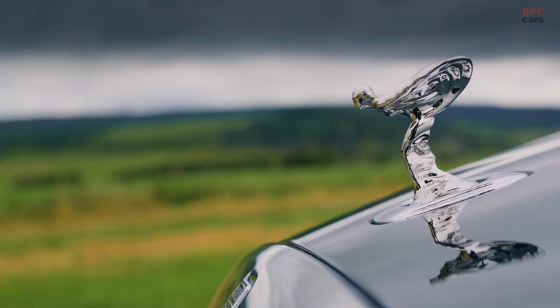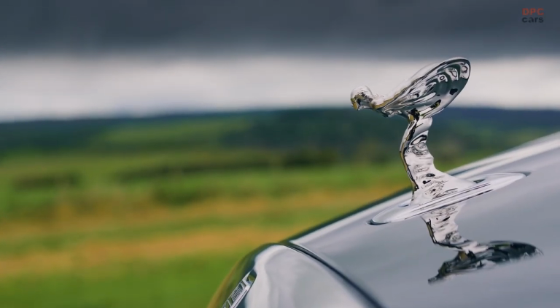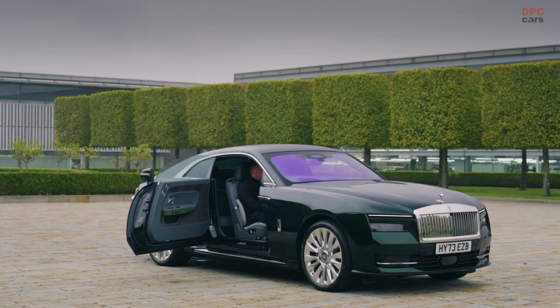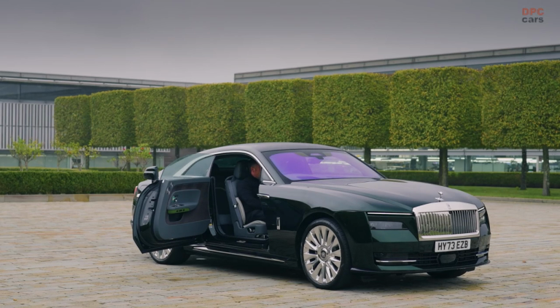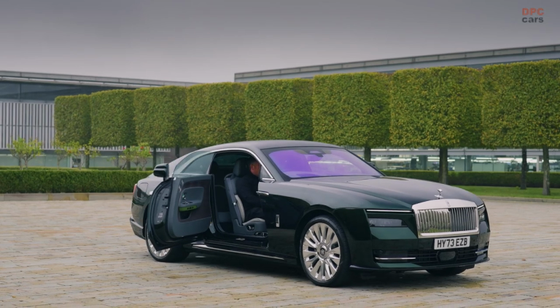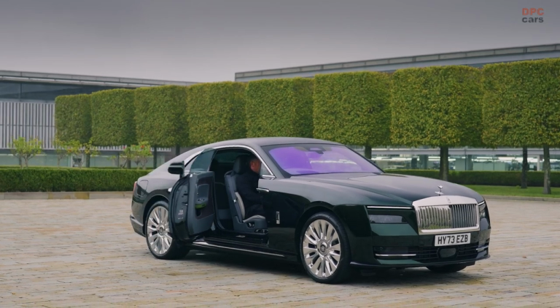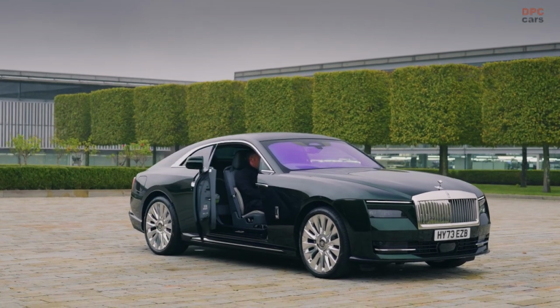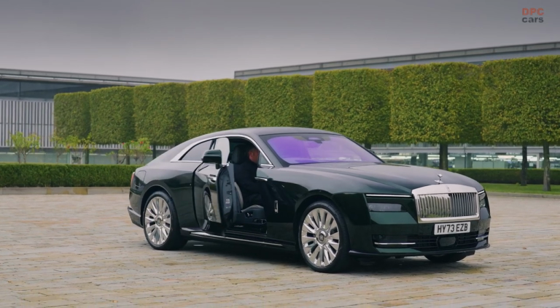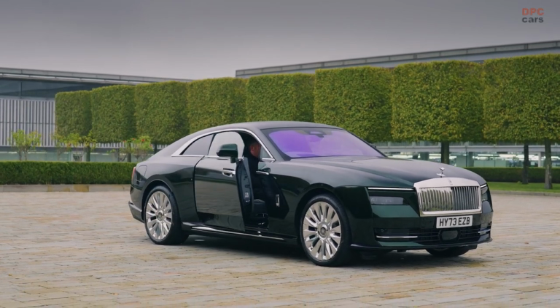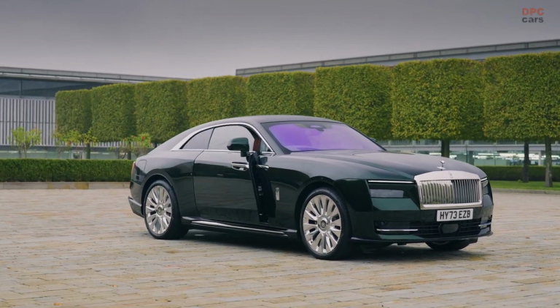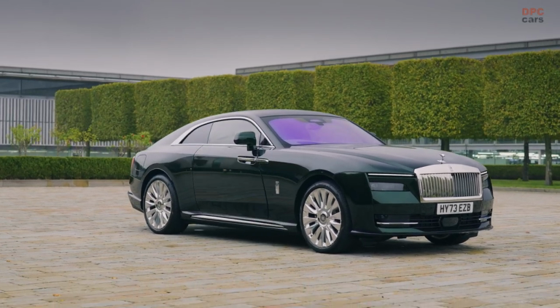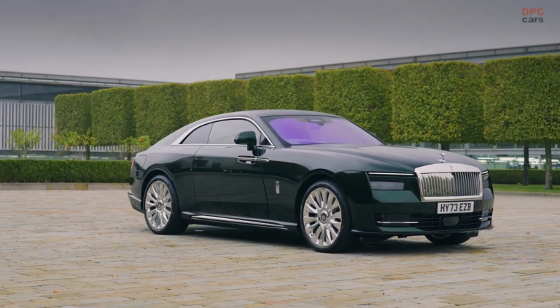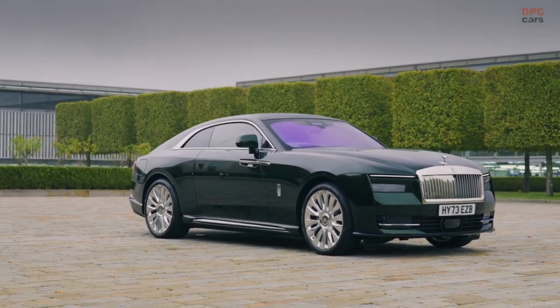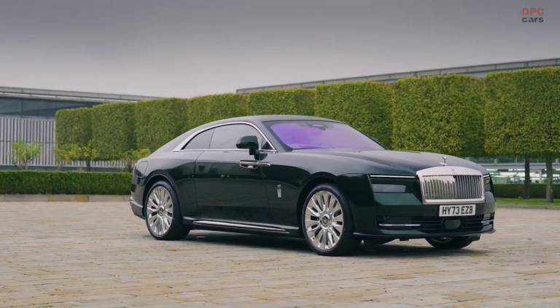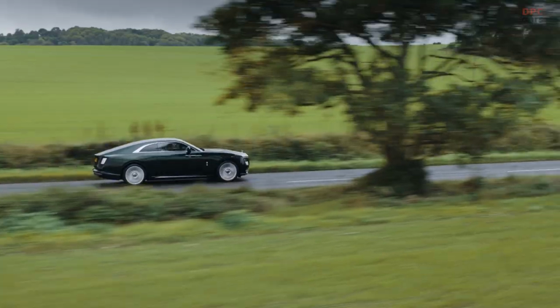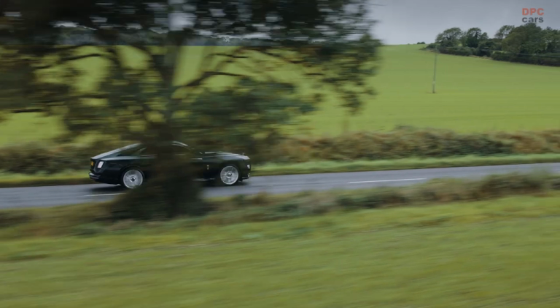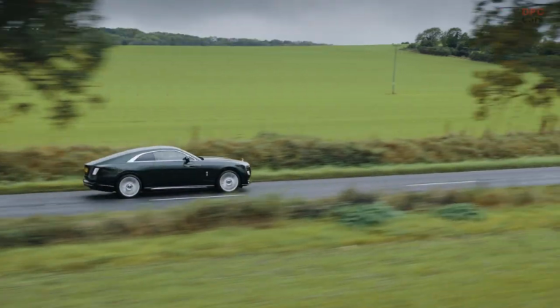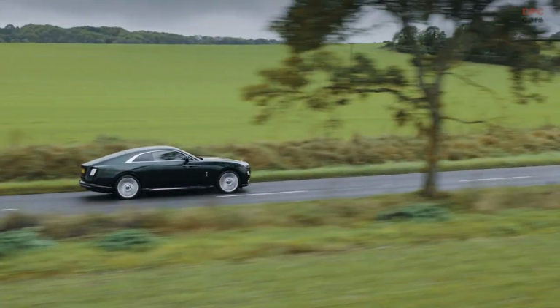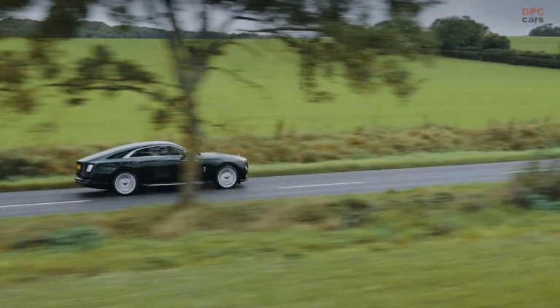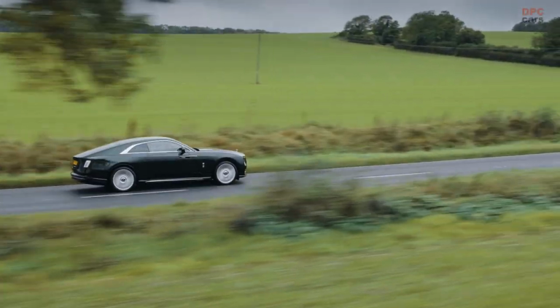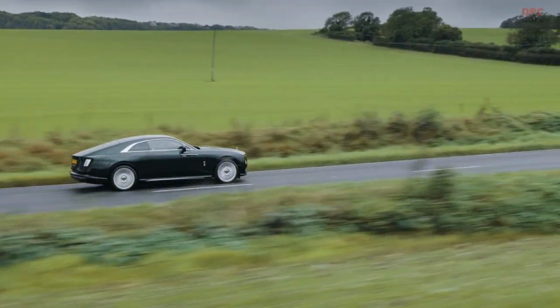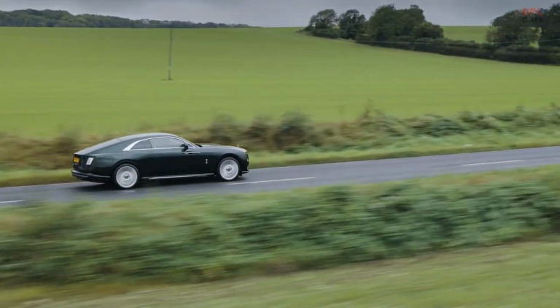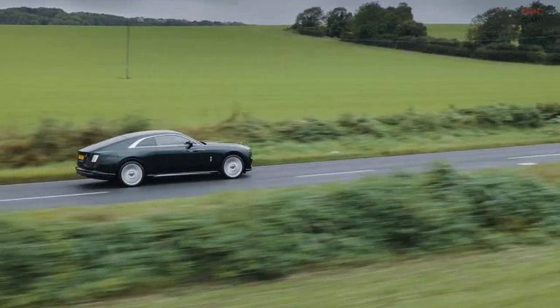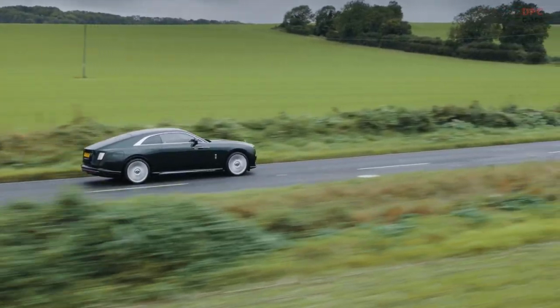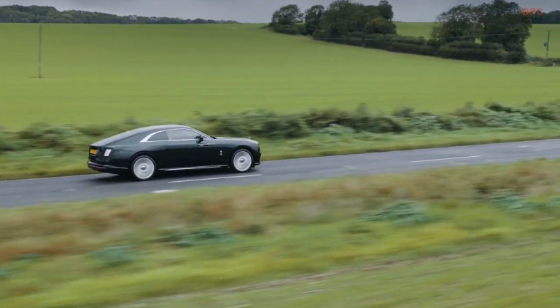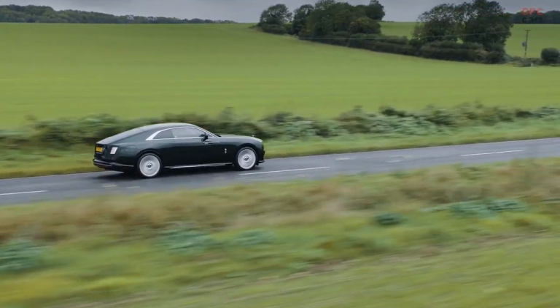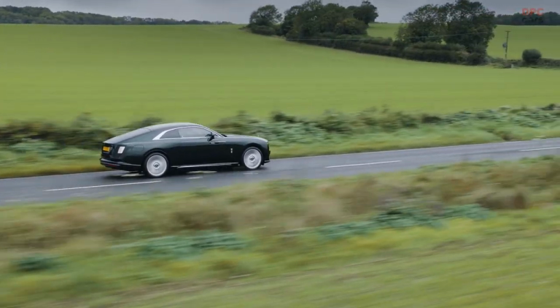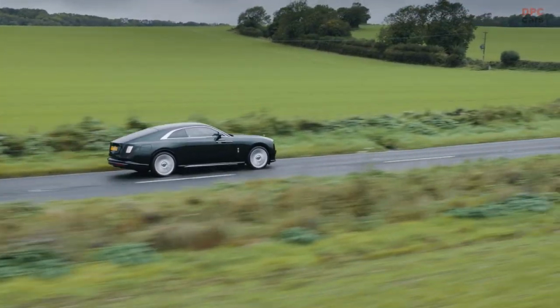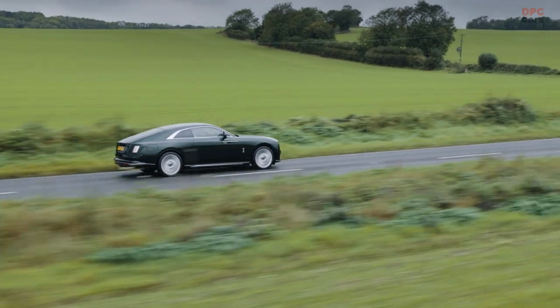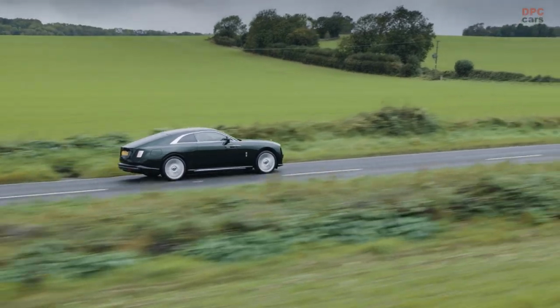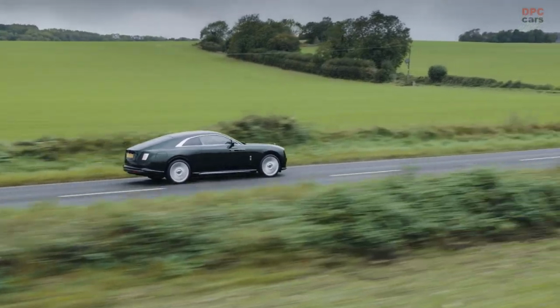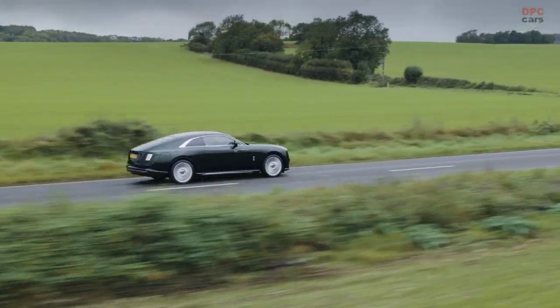As Rolls-Royce's first venture into the electric vehicle market, the Spectre seamlessly marries the brand's rich heritage with contemporary eco-consciousness, promising a sublime driving experience that is both opulent and forward-thinking.